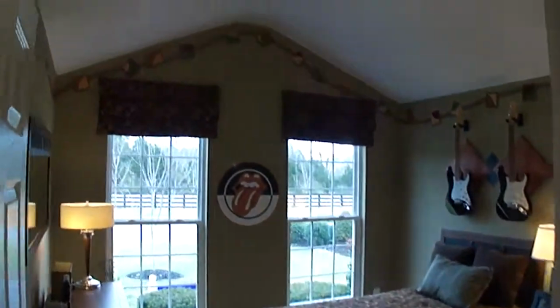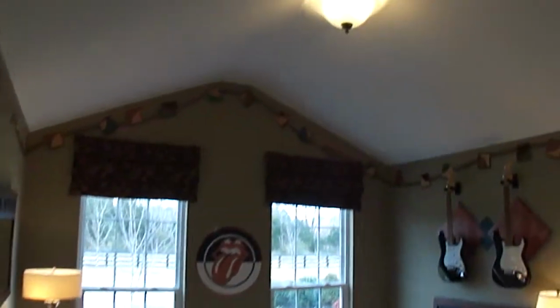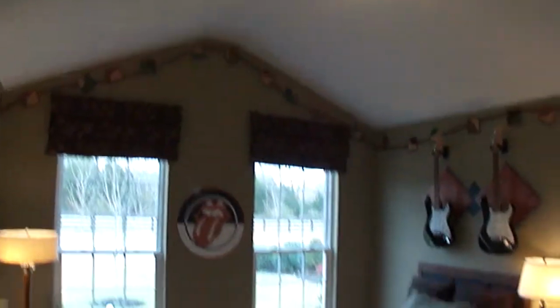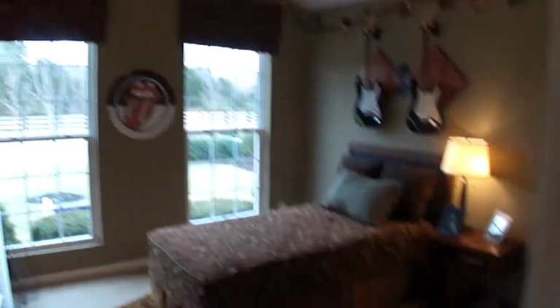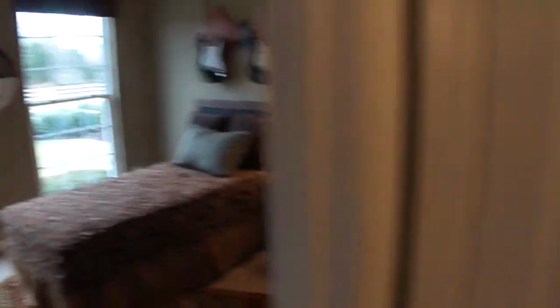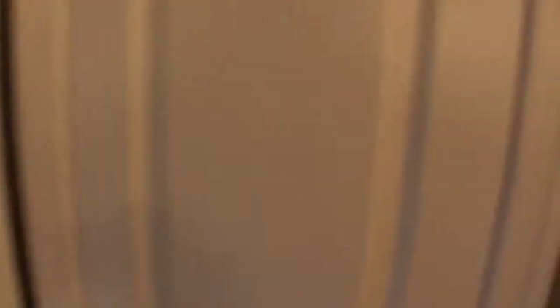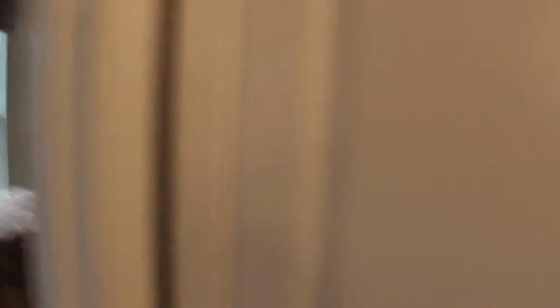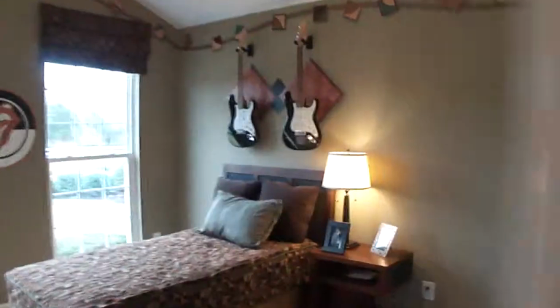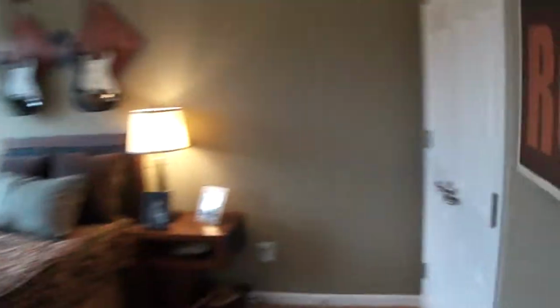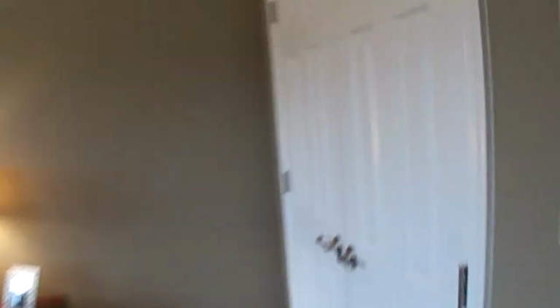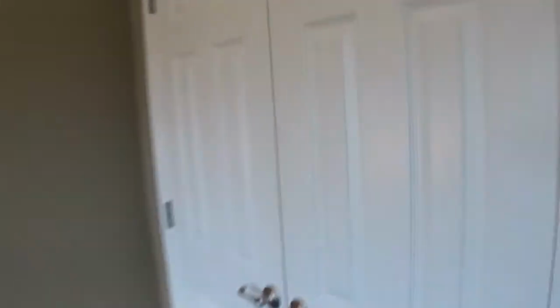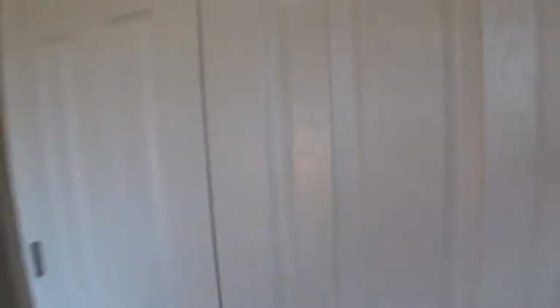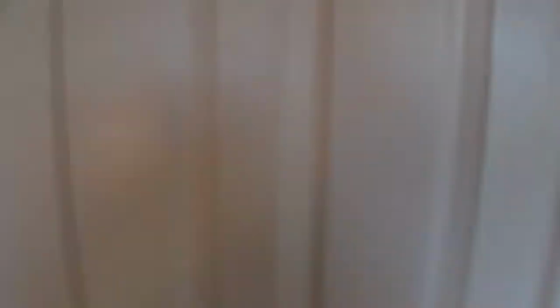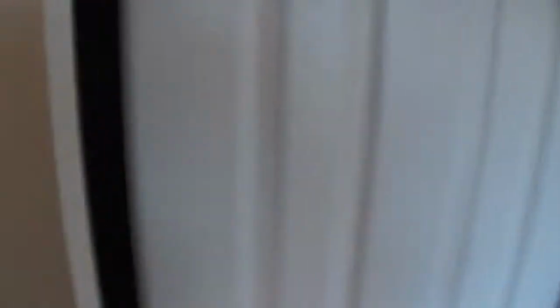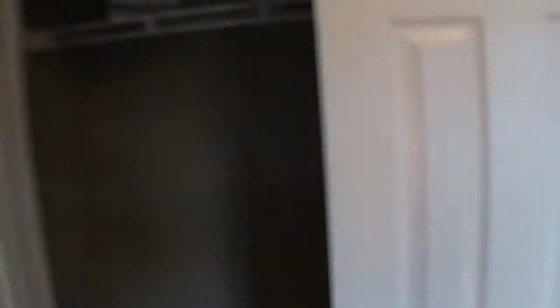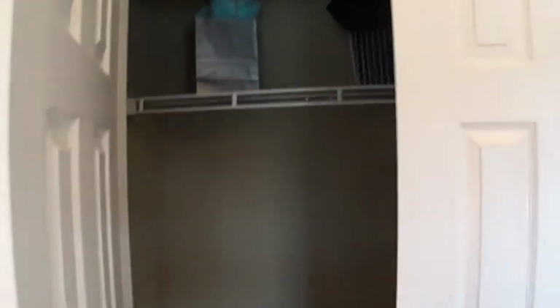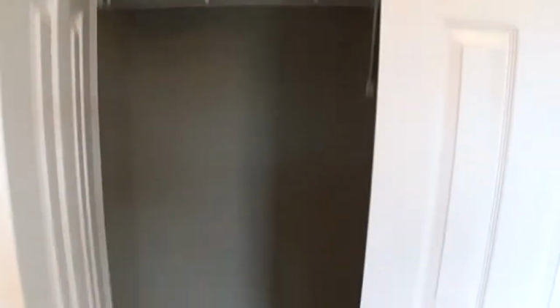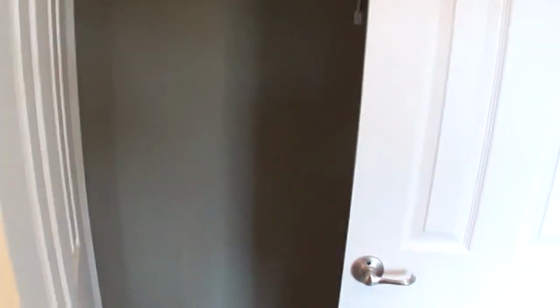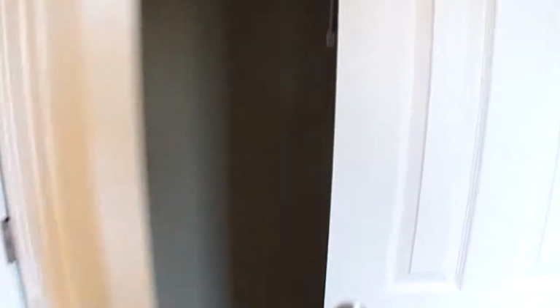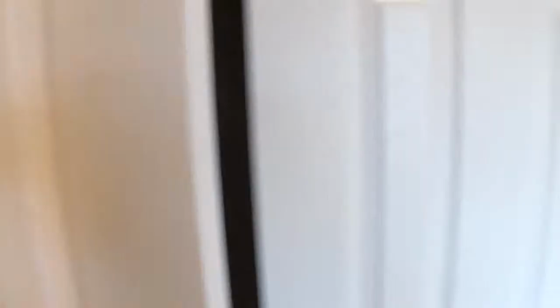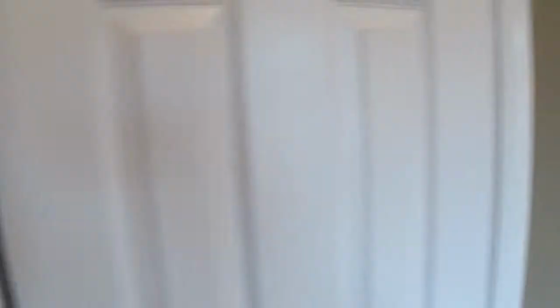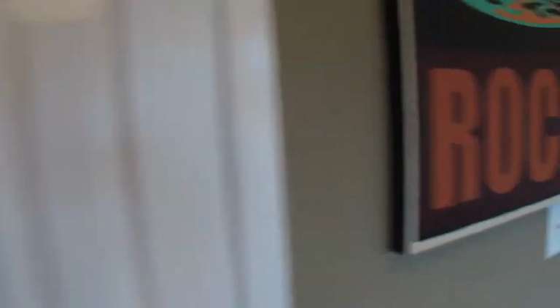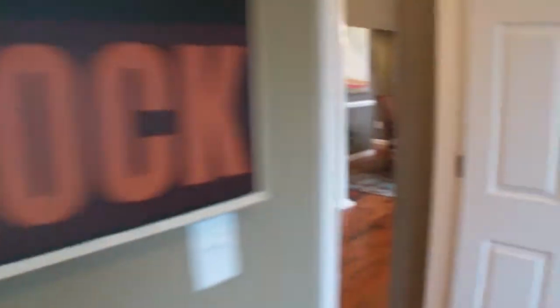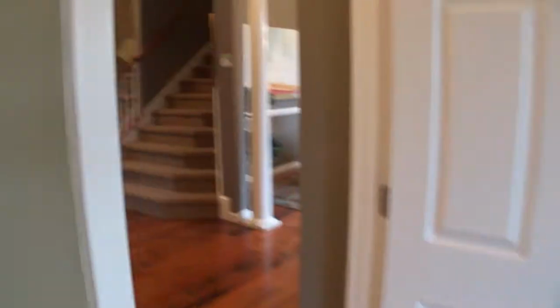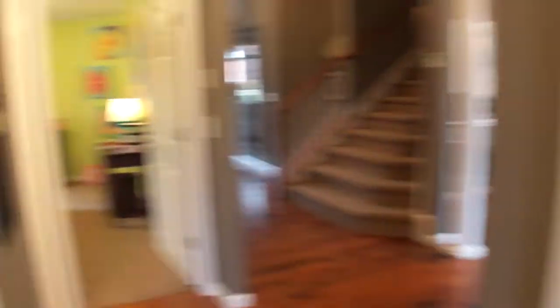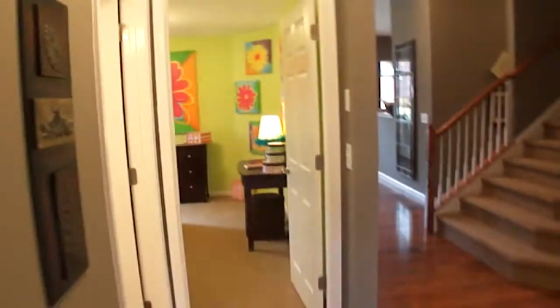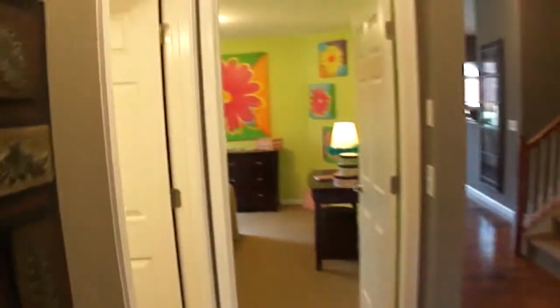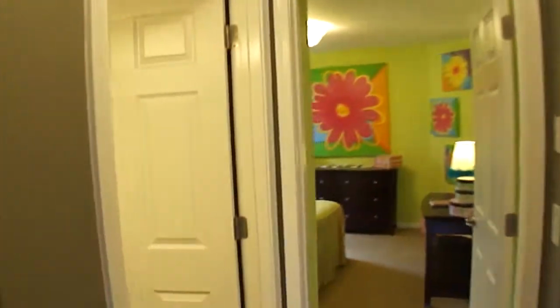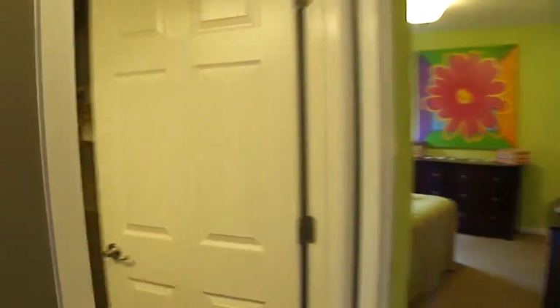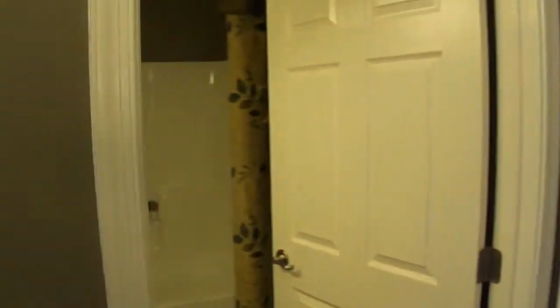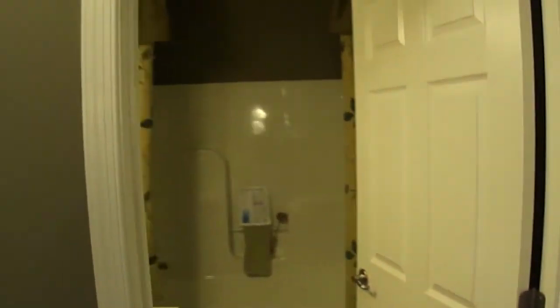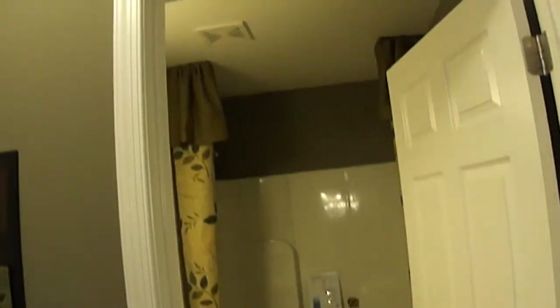Bedrooms on the left. They're big, fairly big closets here. That's not a walk-in, but there's a bathroom.